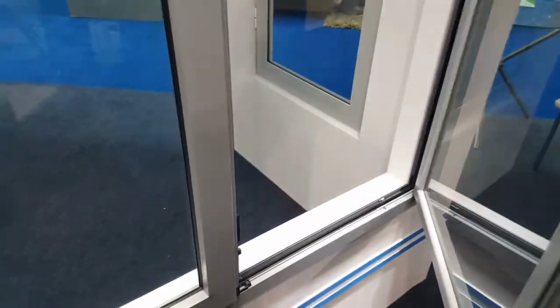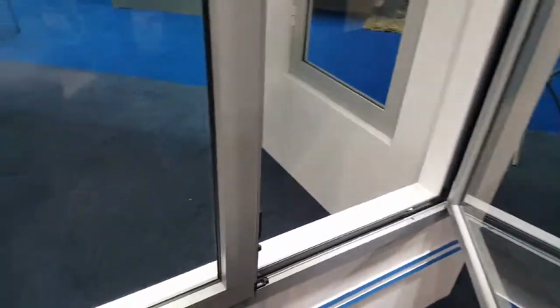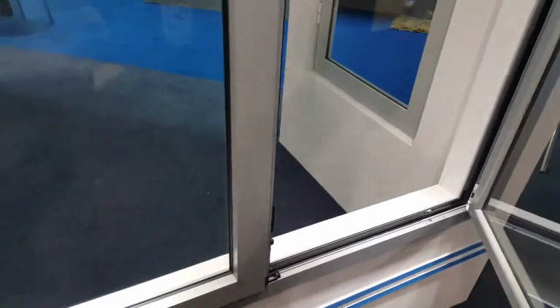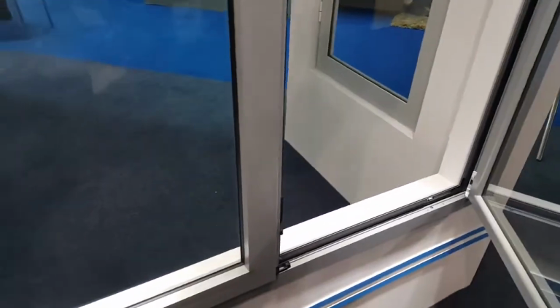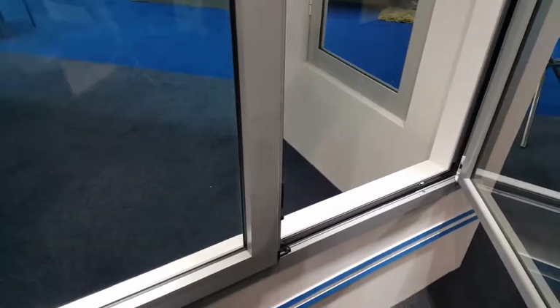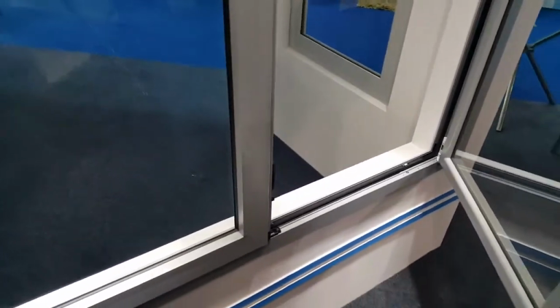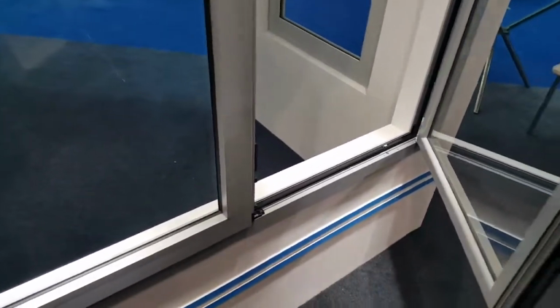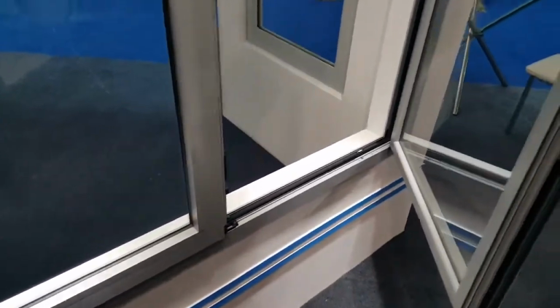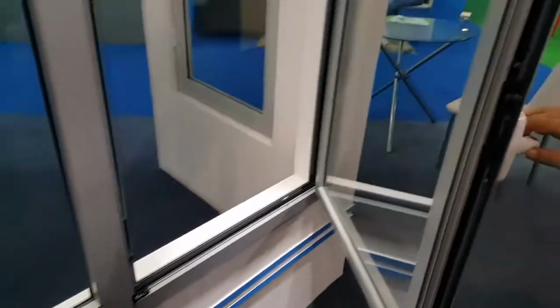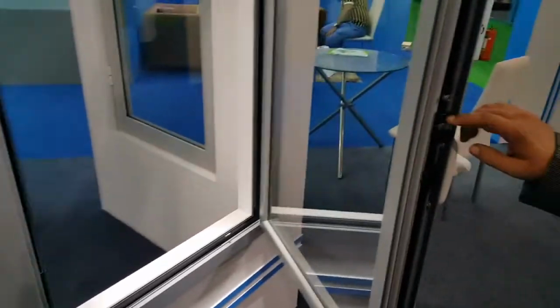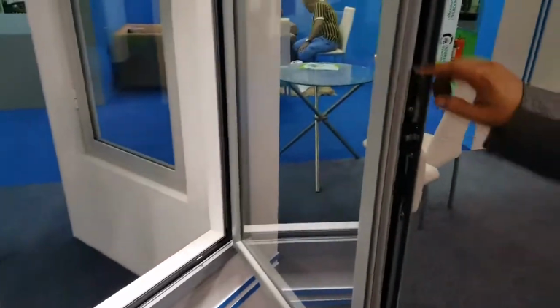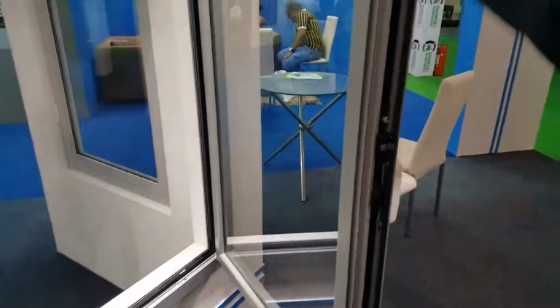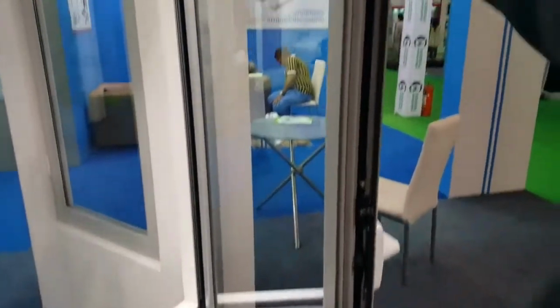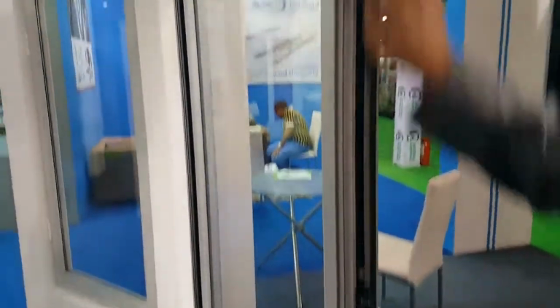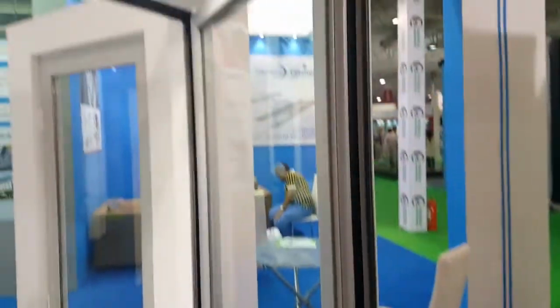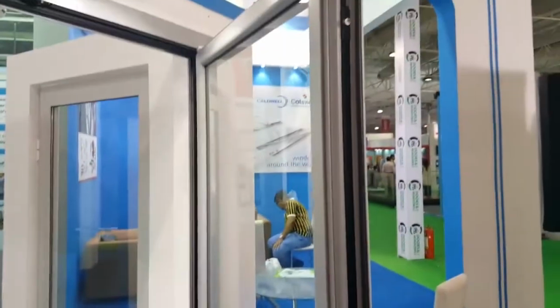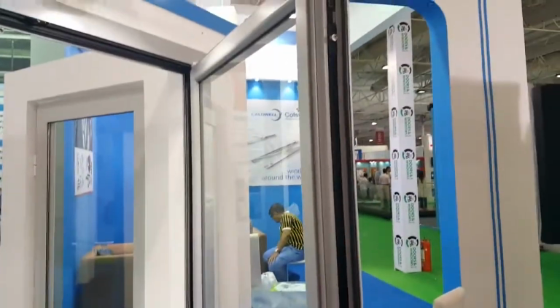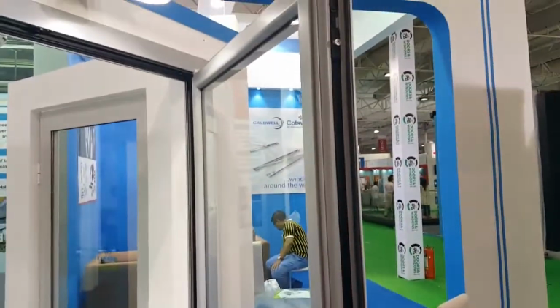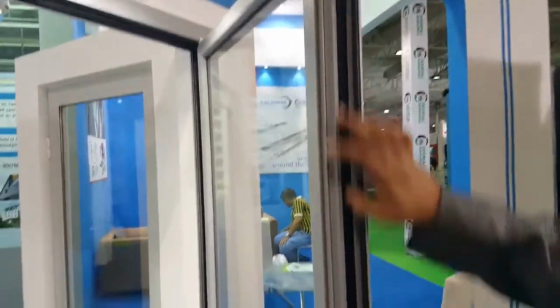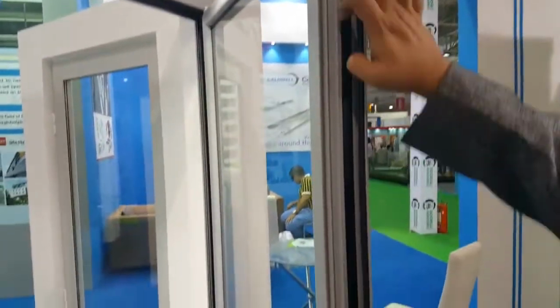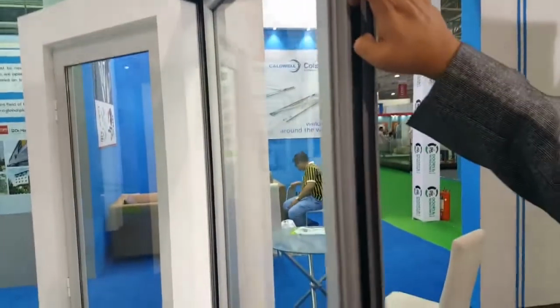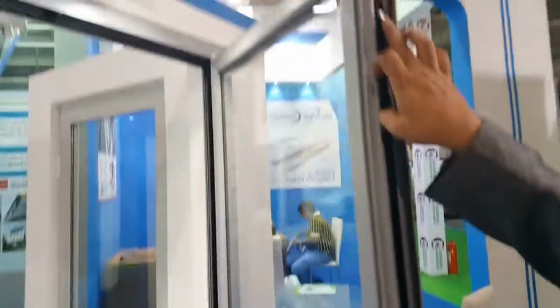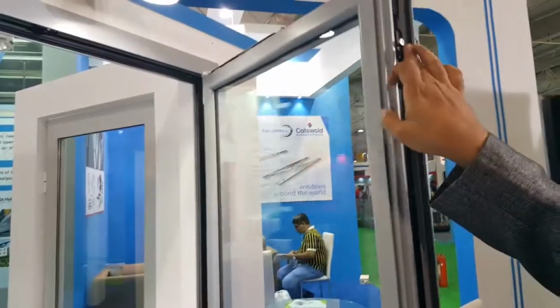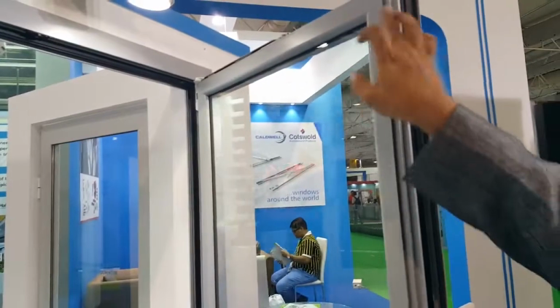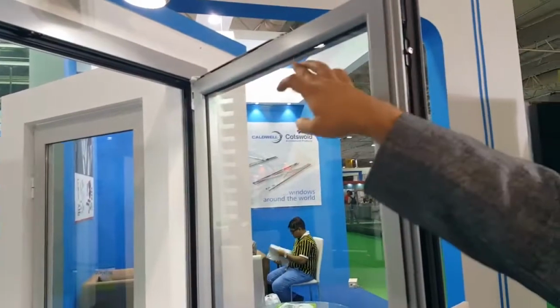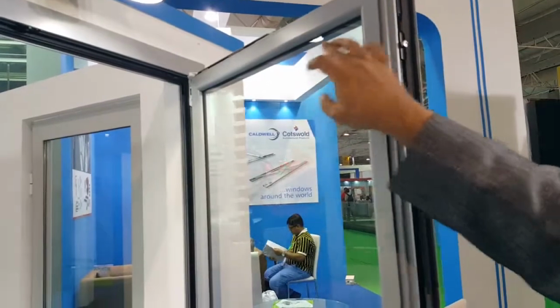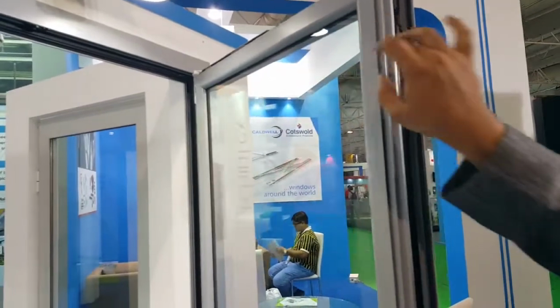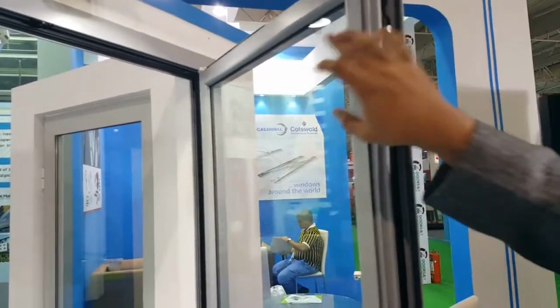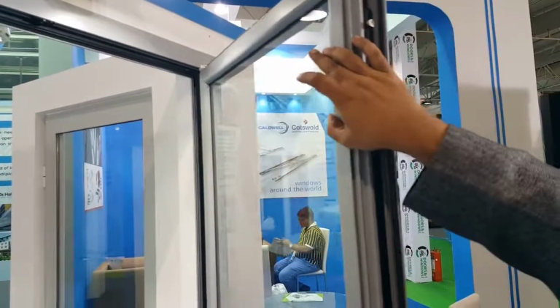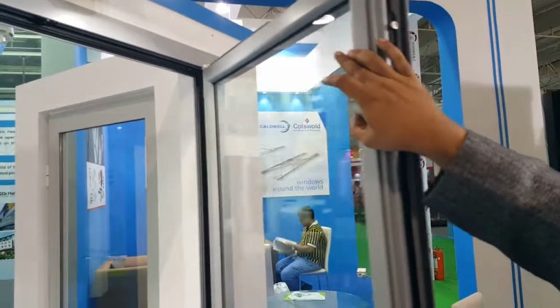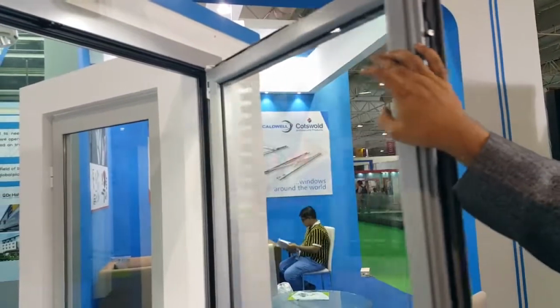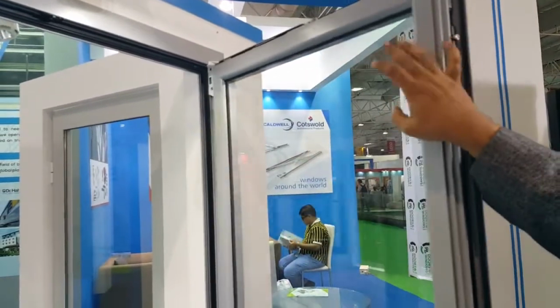Here you can find the handle with the locking mechanism, and the transmission and locking in the vertical lock.